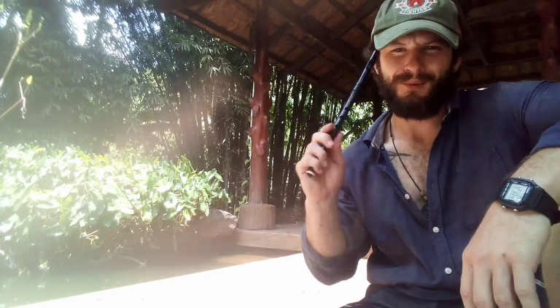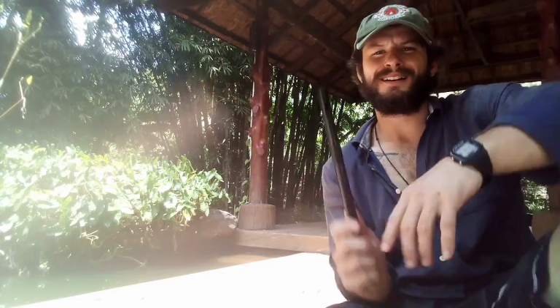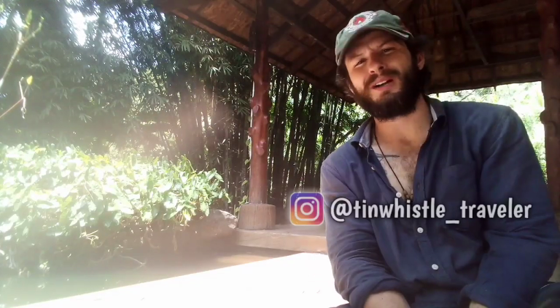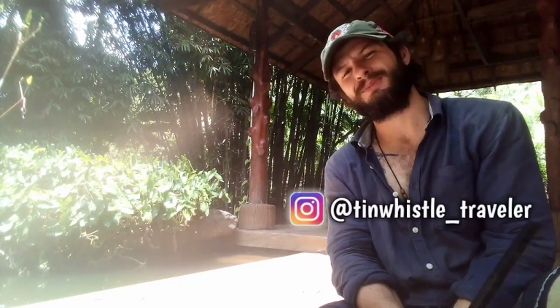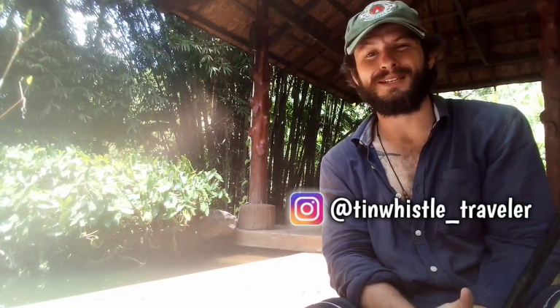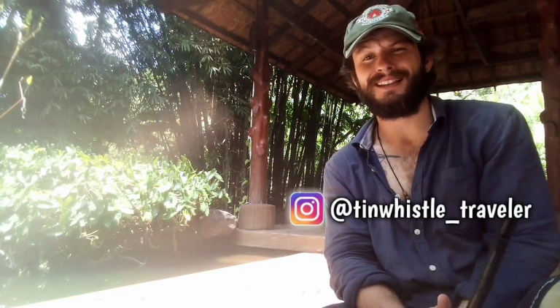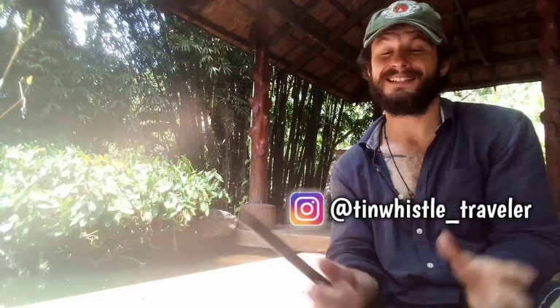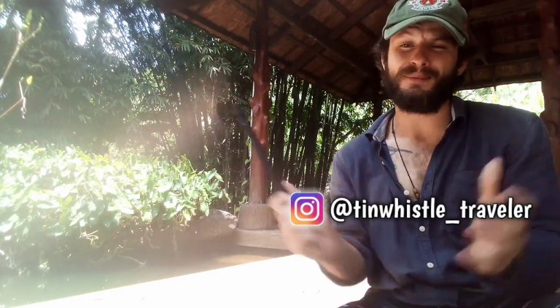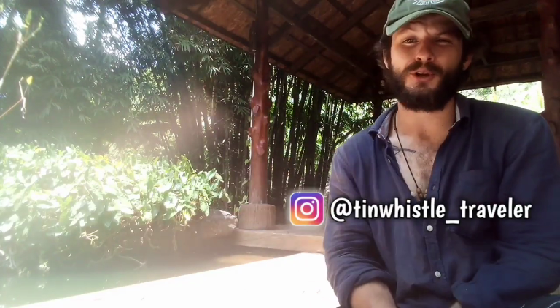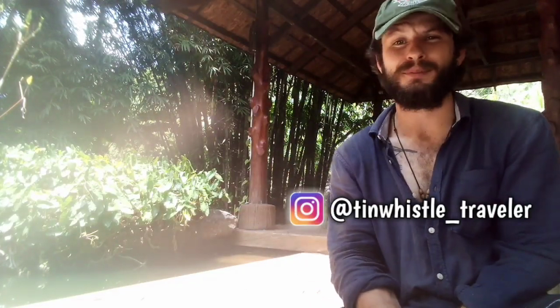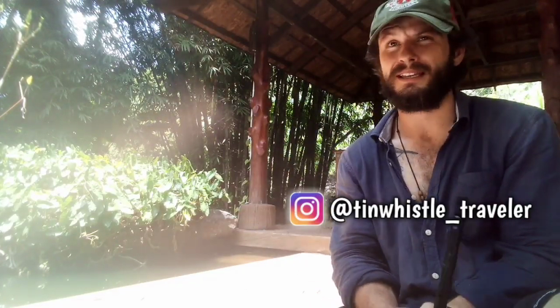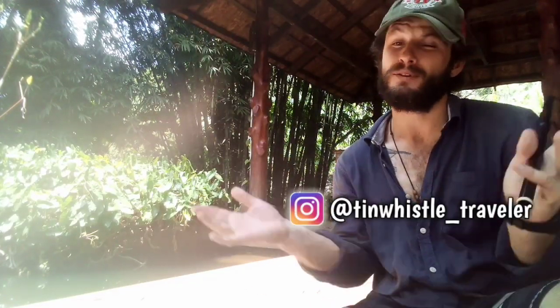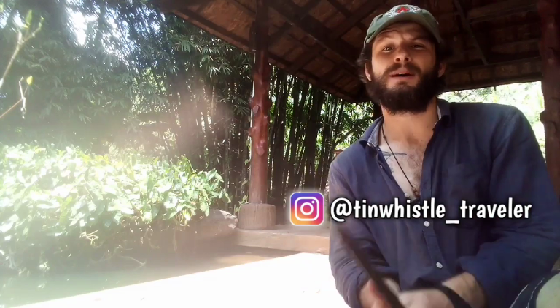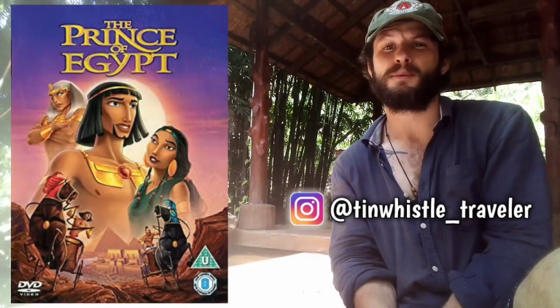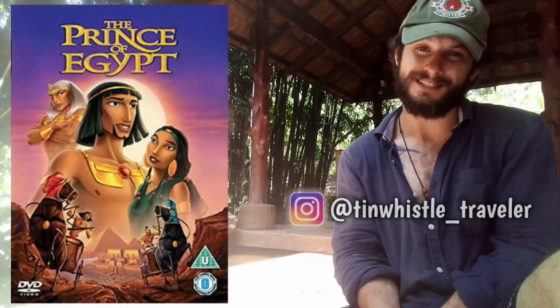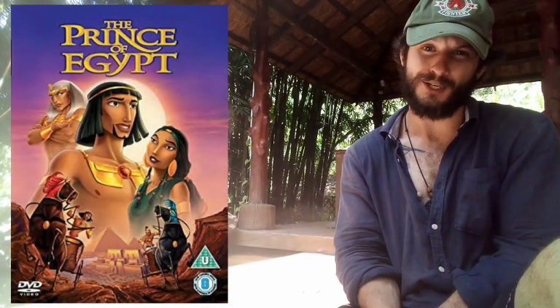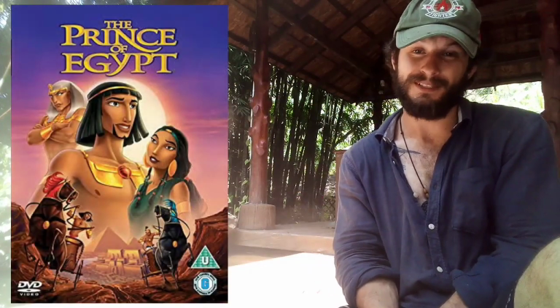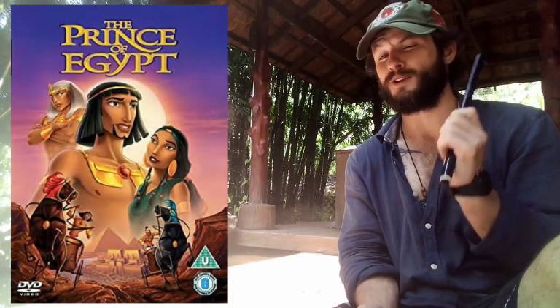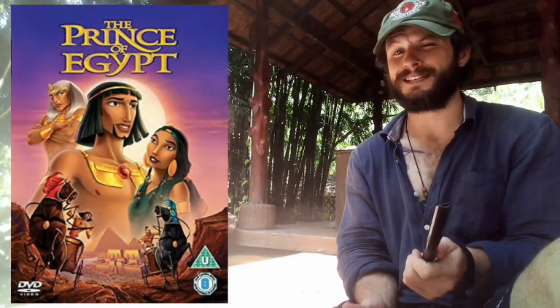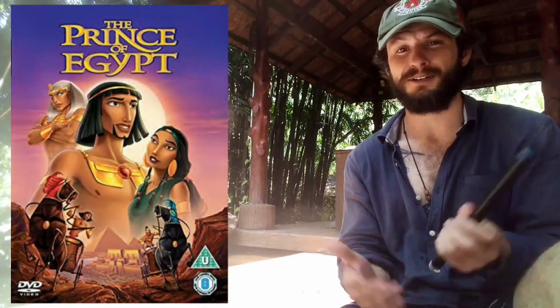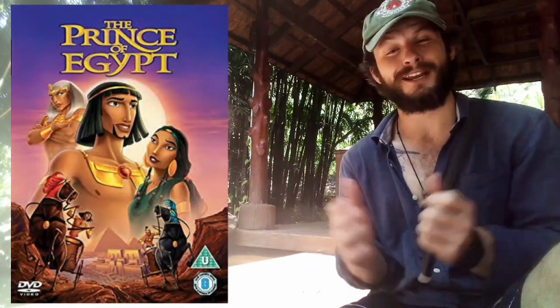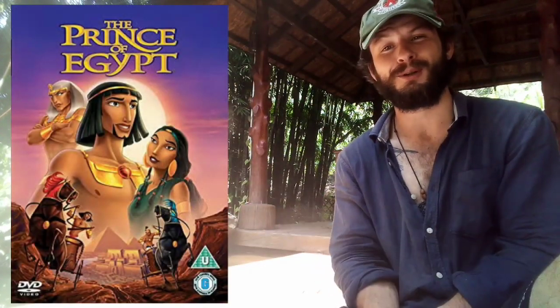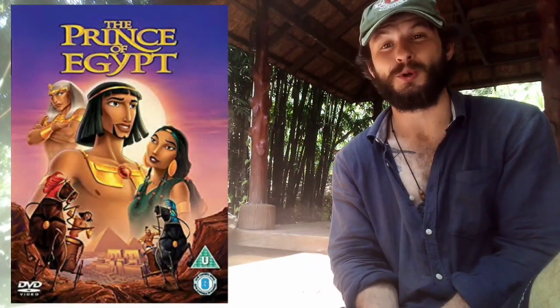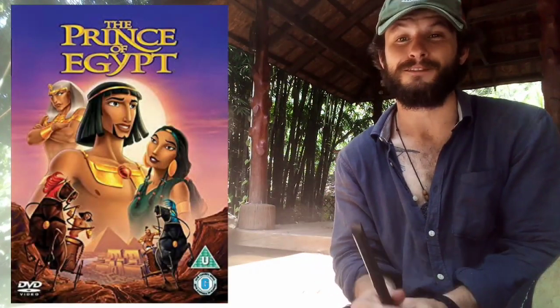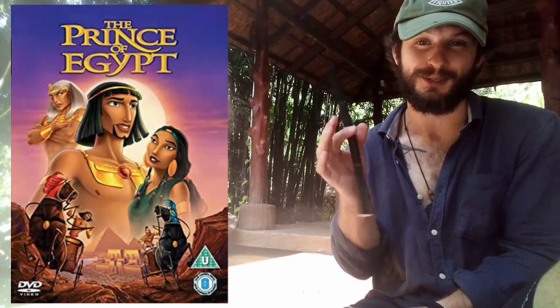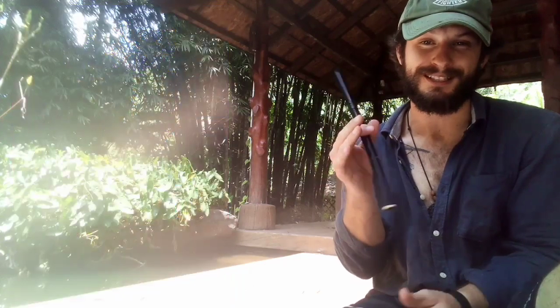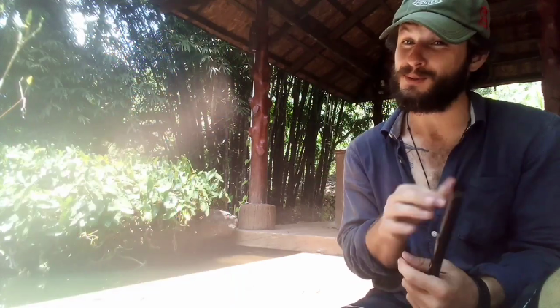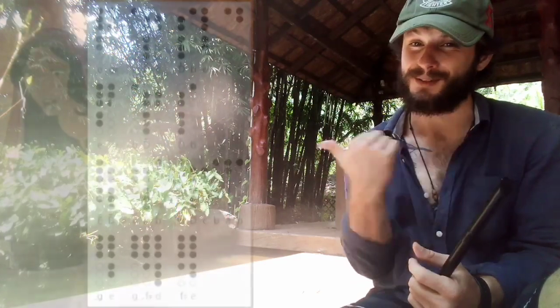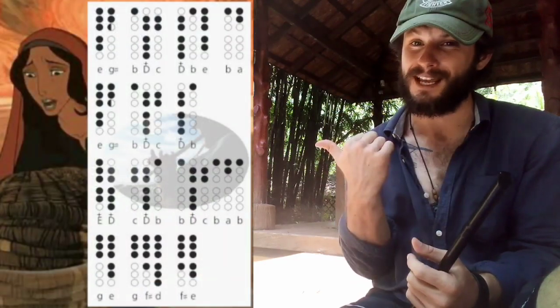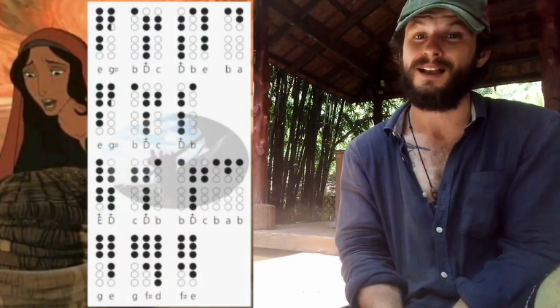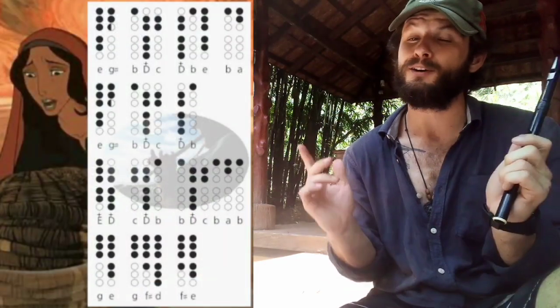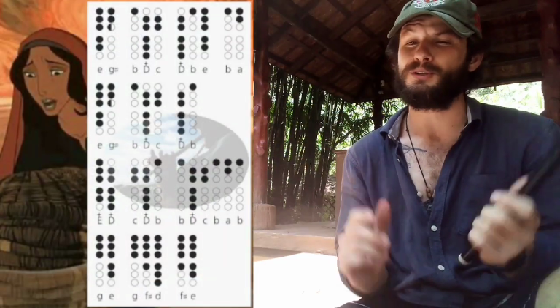Welcome to another tin whistle lesson. Today I'm going to show you how to play the River Lullaby from The Prince of Egypt. If this is your first time here, this channel is all about showing you how to play fun tunes on the tin whistle using tin whistle tabs.